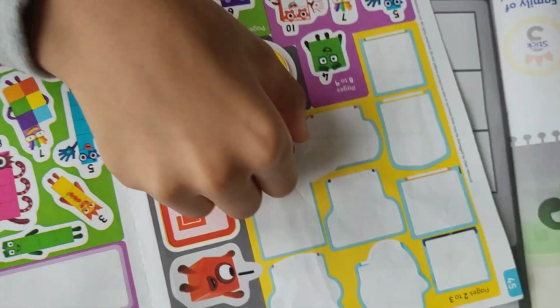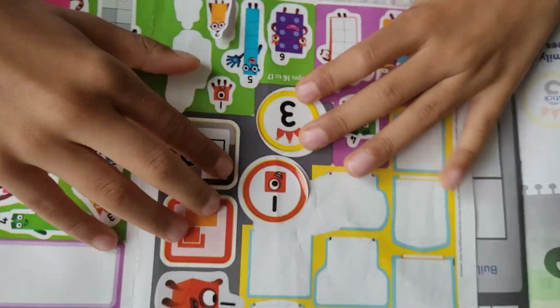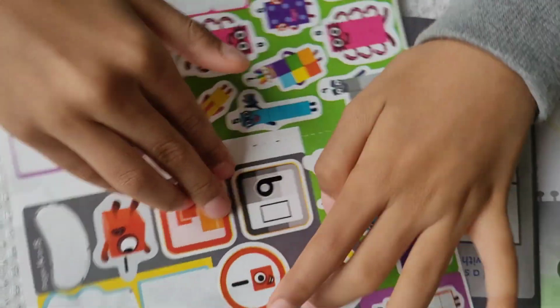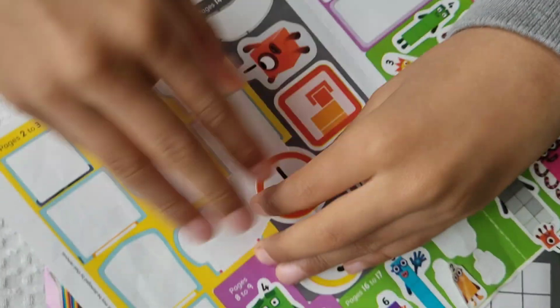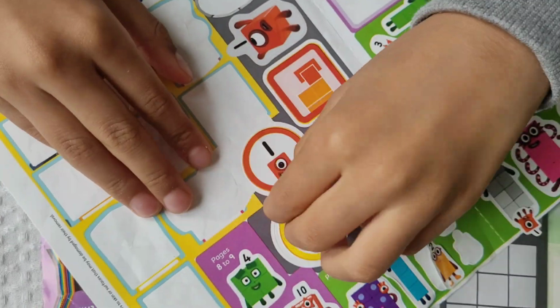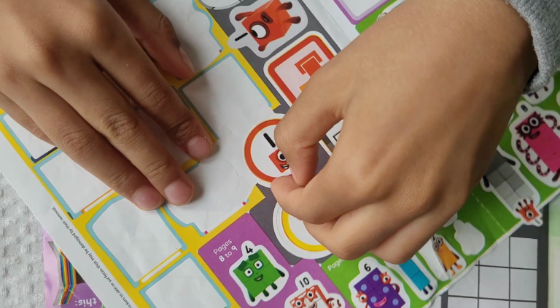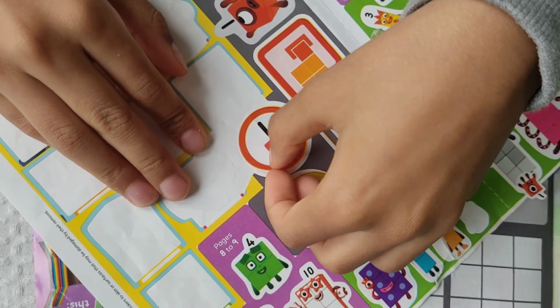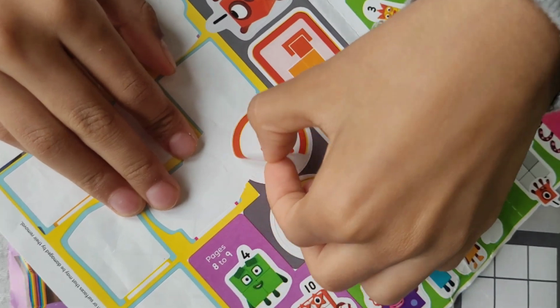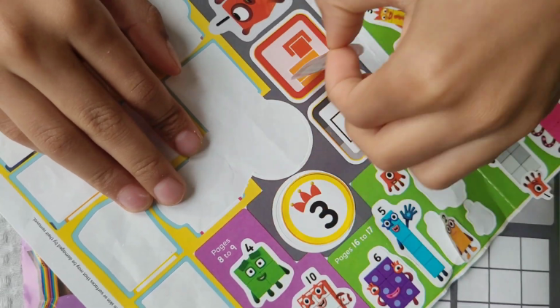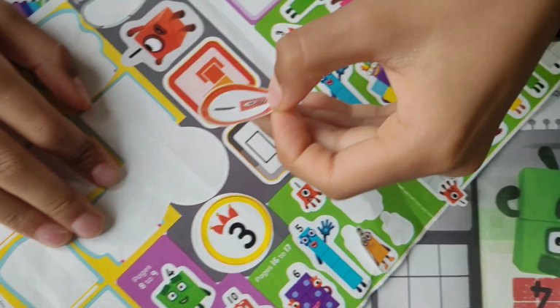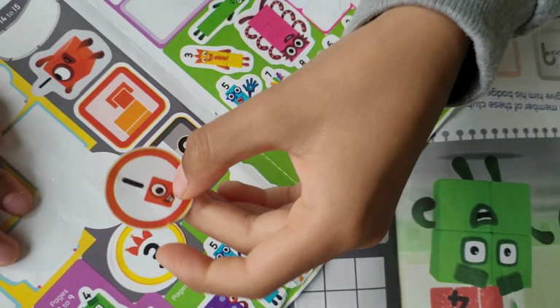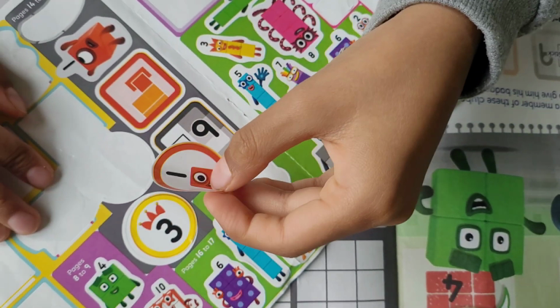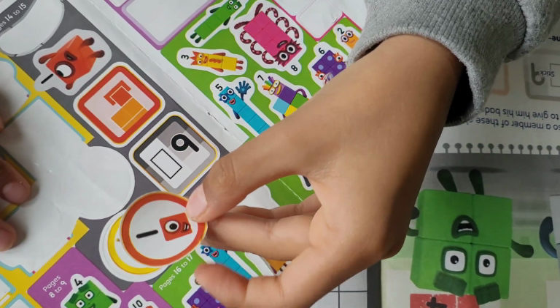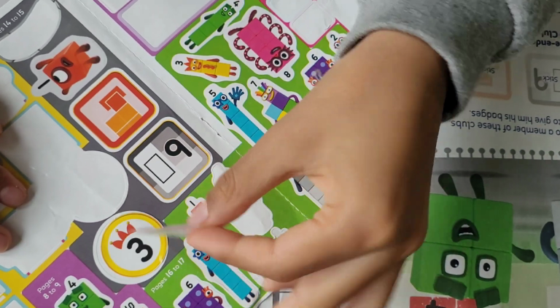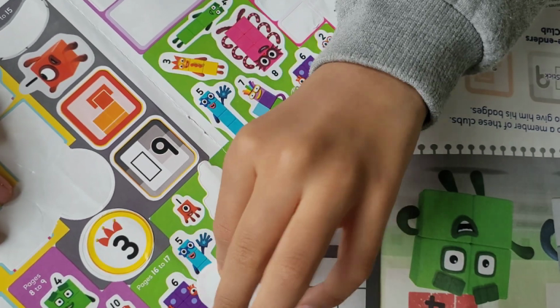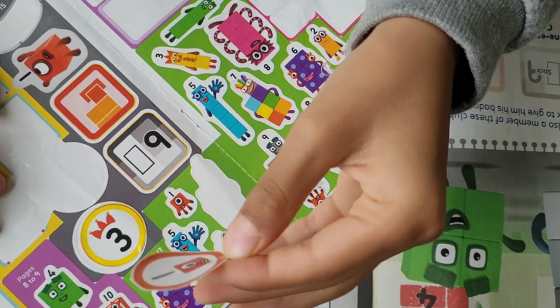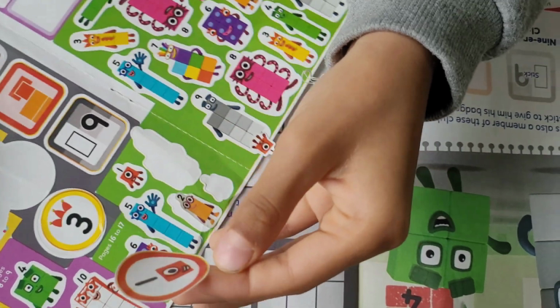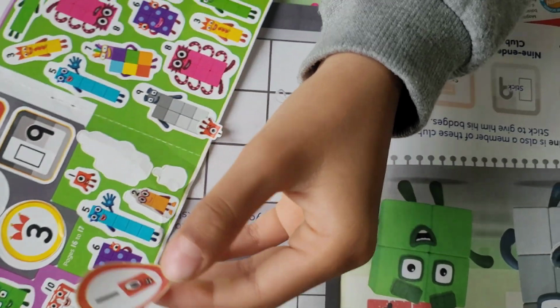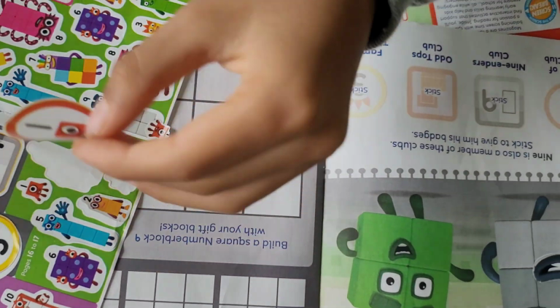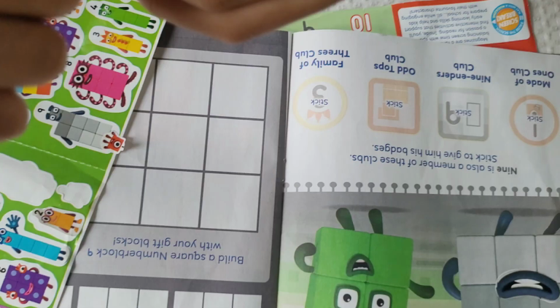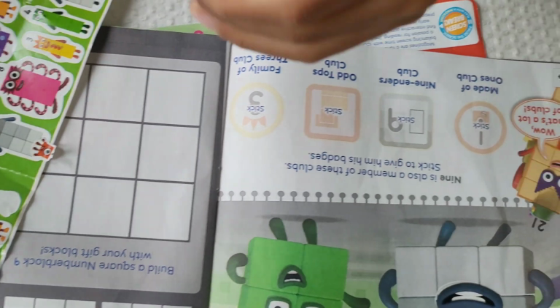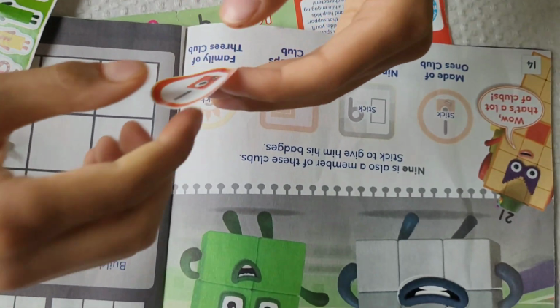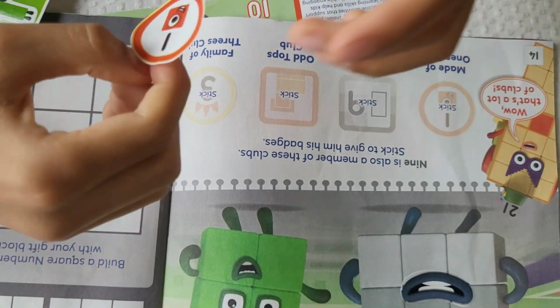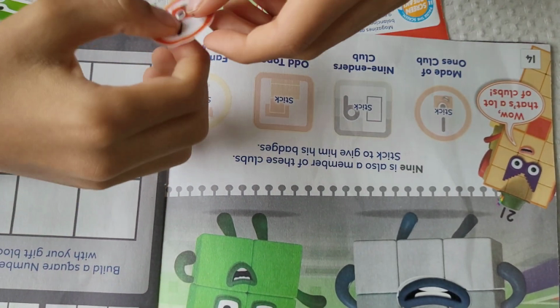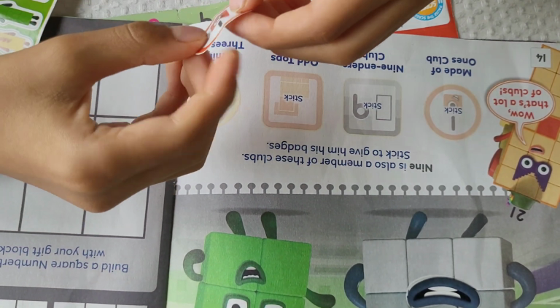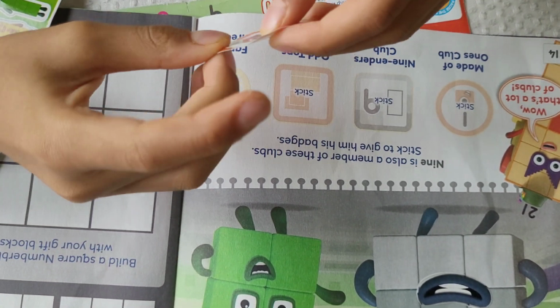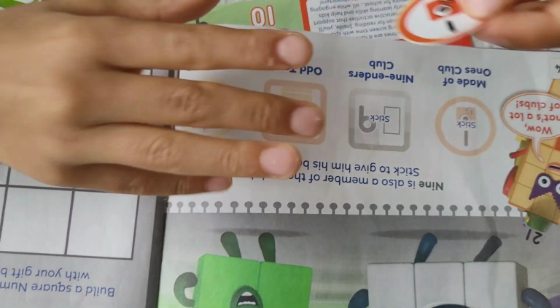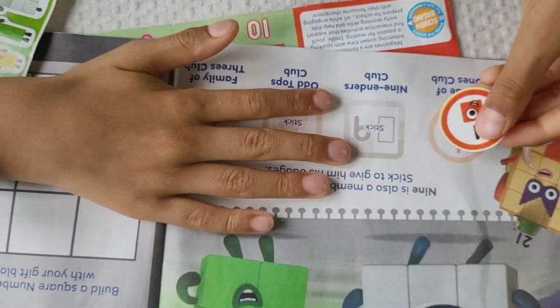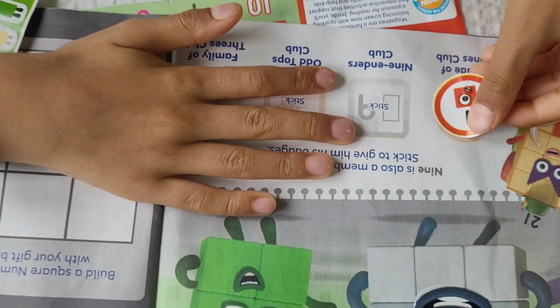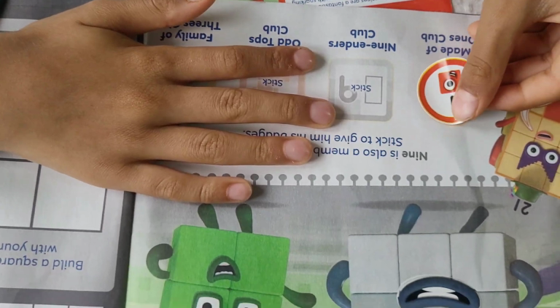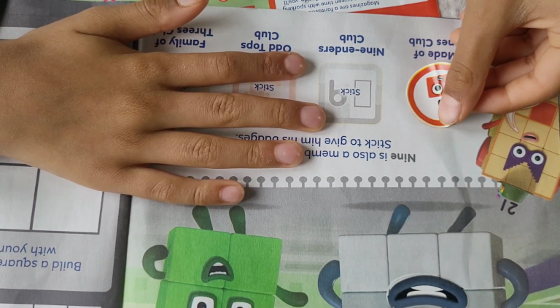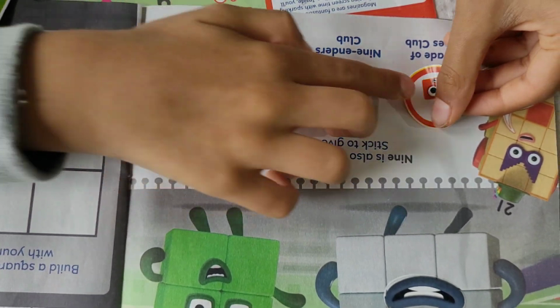This is the sticker for the Made of Ones club. Every number block has this club badge except zero. Made of Ones club.